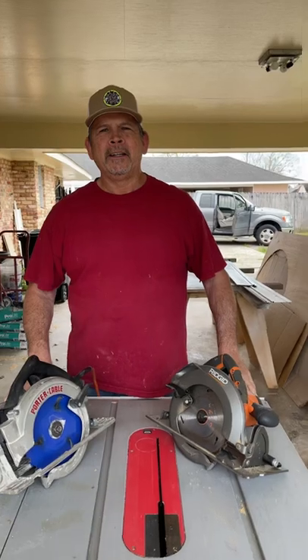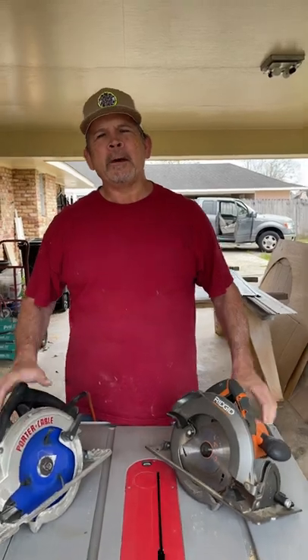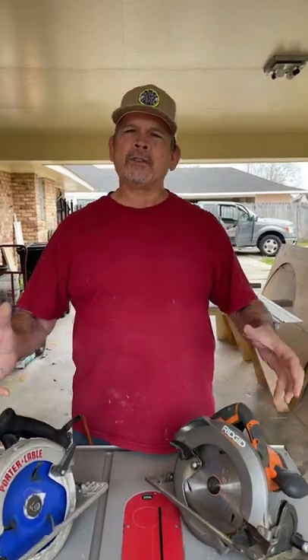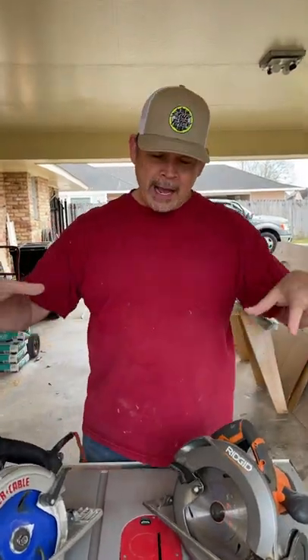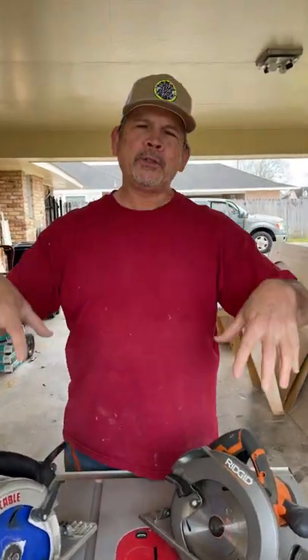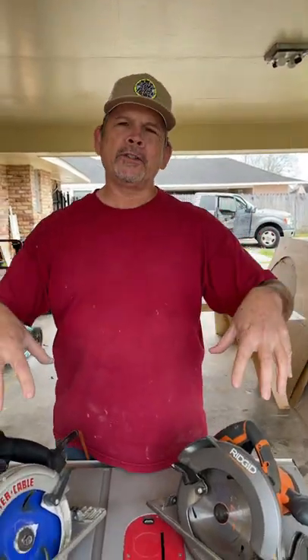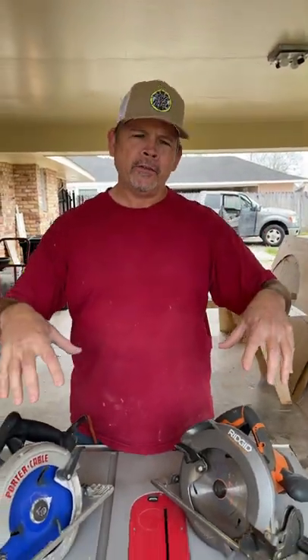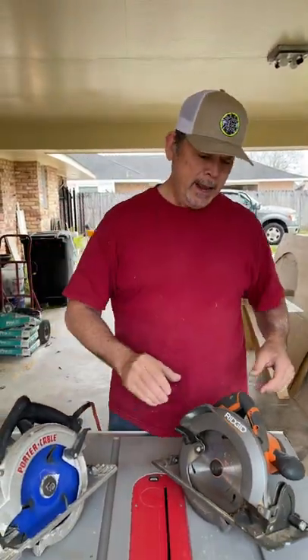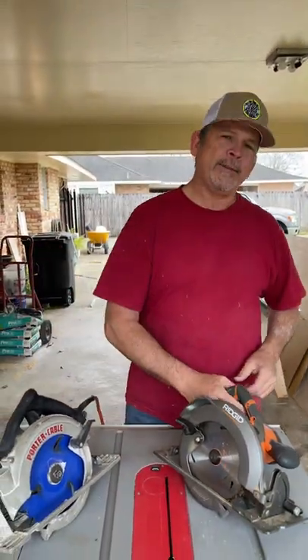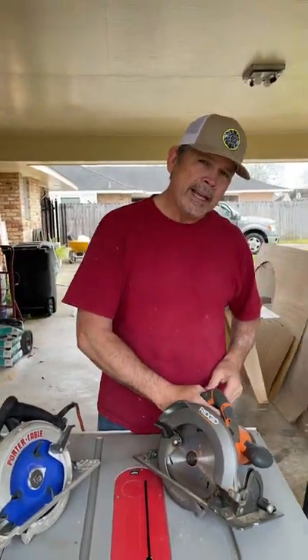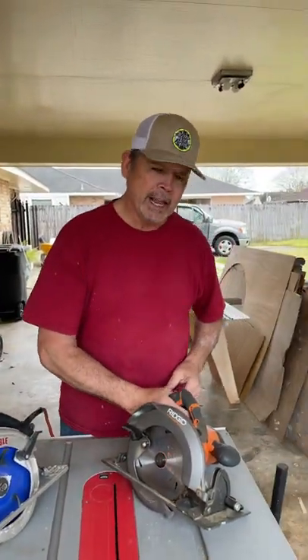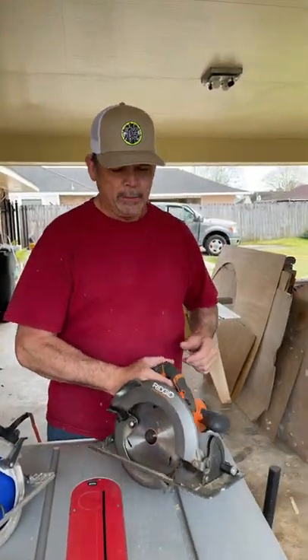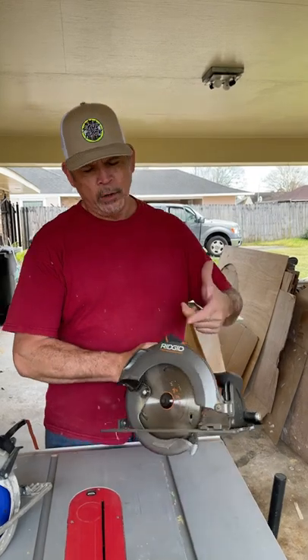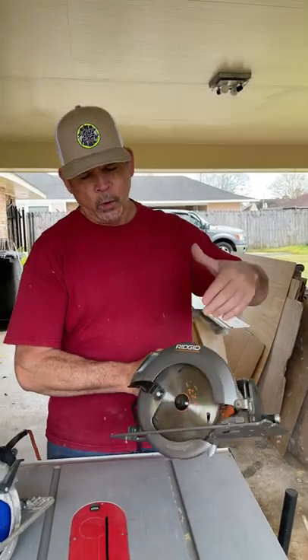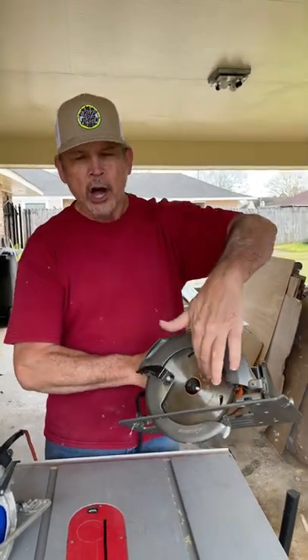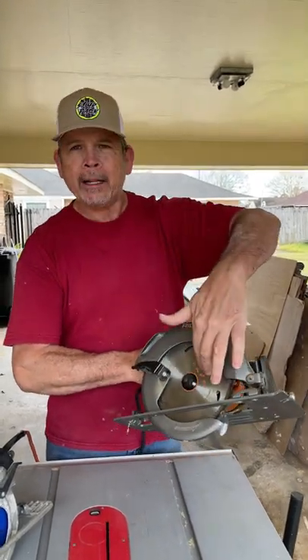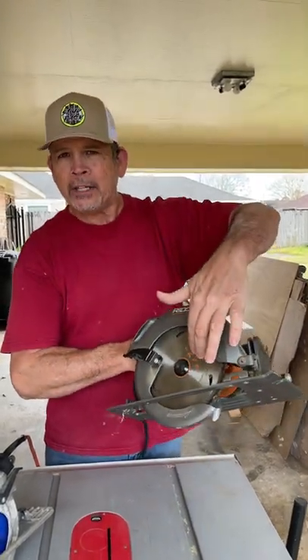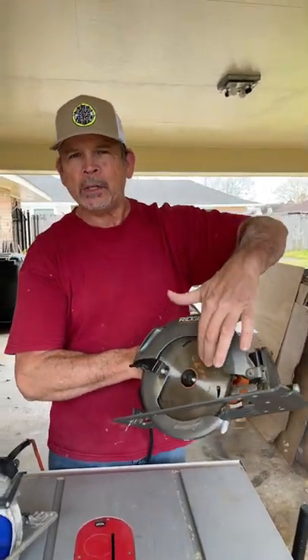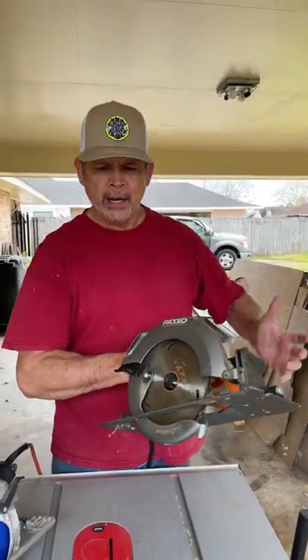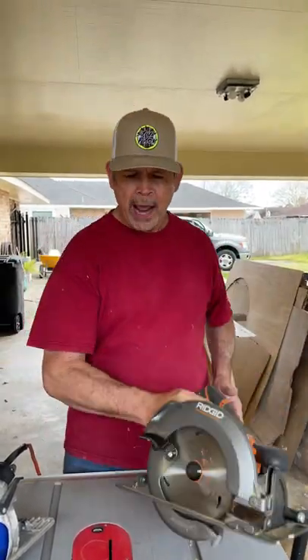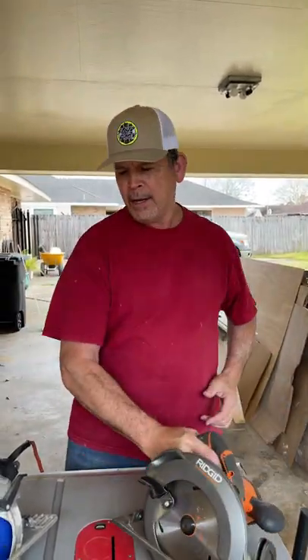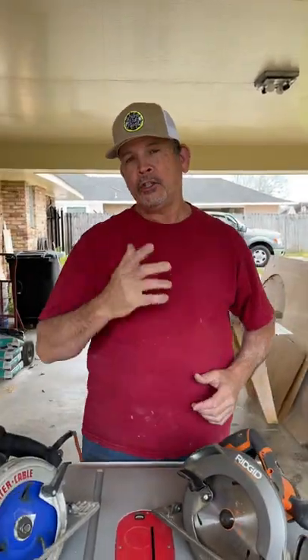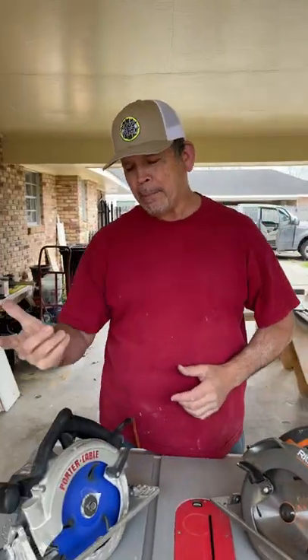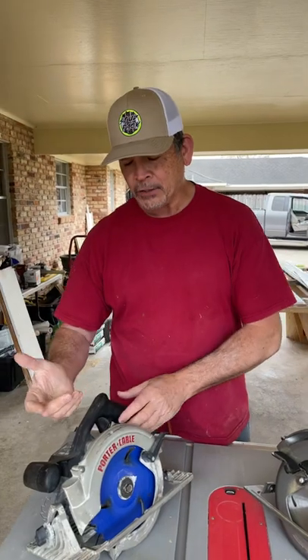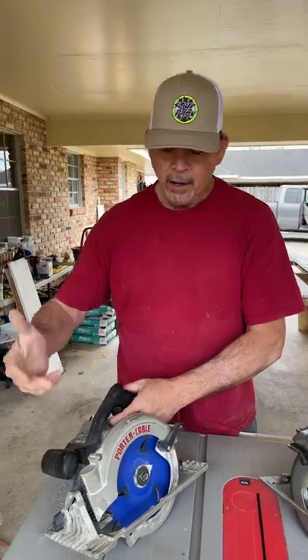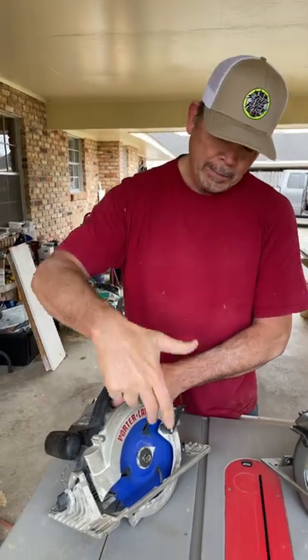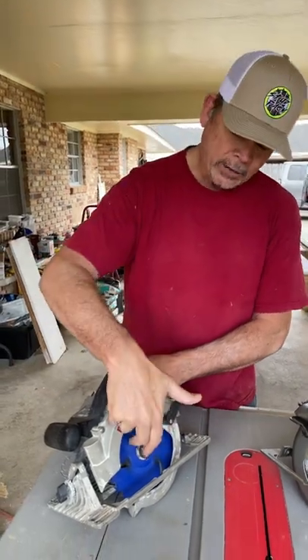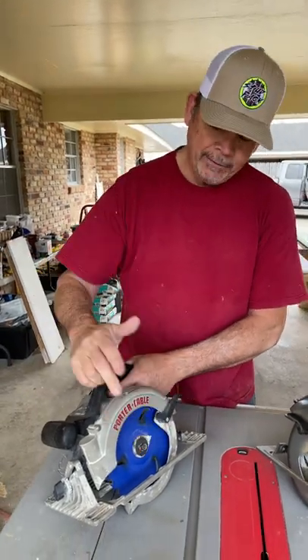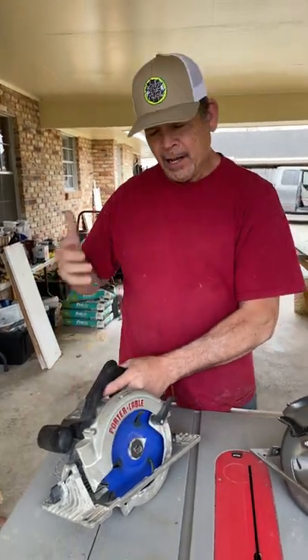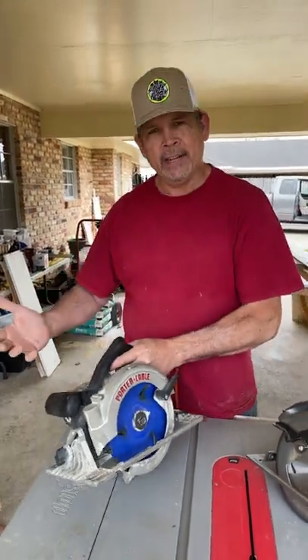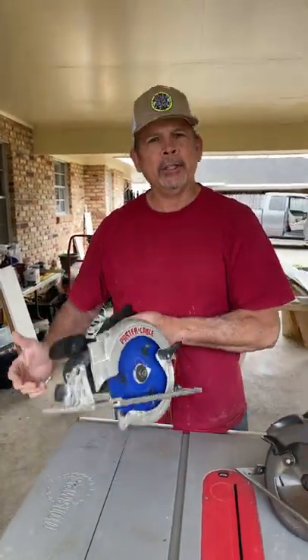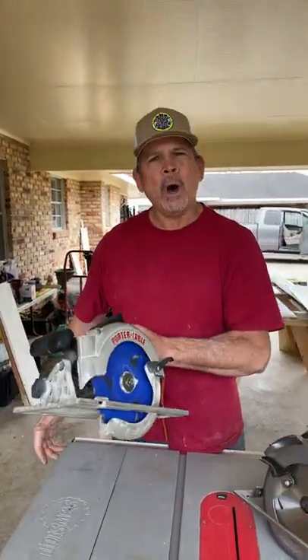Hey gang, I'm Paul with Studpack. I have two circular saws in front of me and if you're right-handed like me you probably go to the store and automatically buy a saw with the blade on the right. You should be buying a saw with the blade on the left, a lefty. Let me show you why.